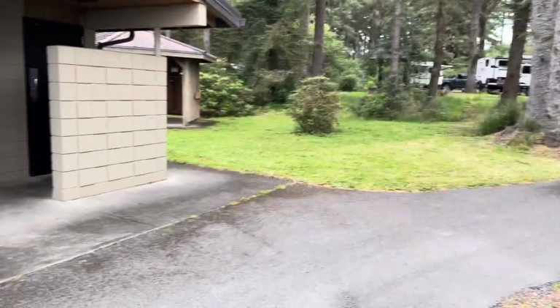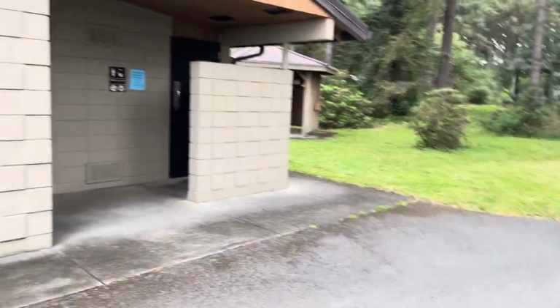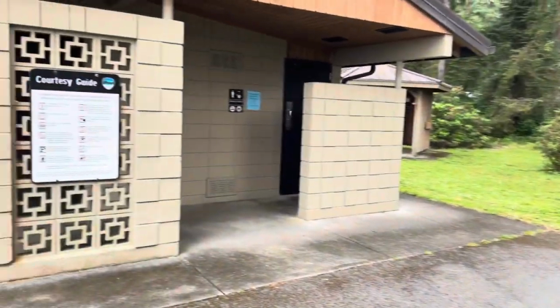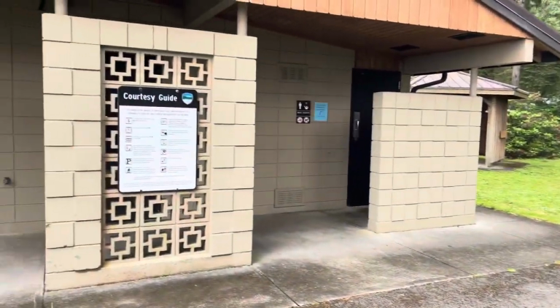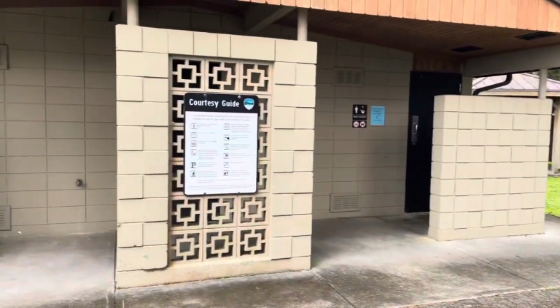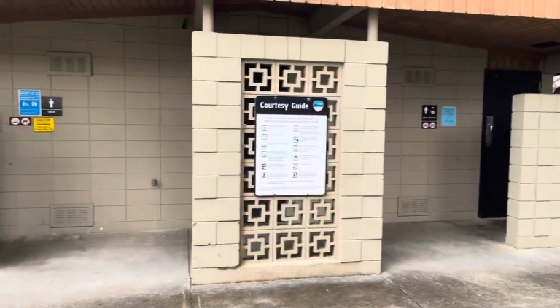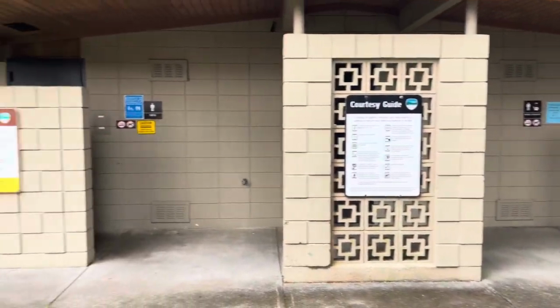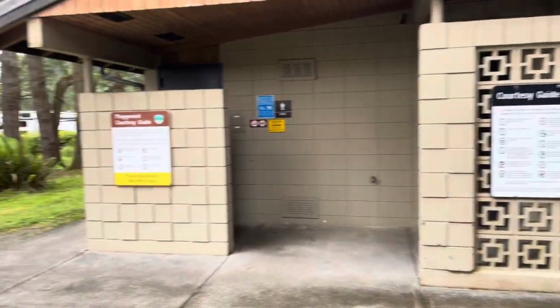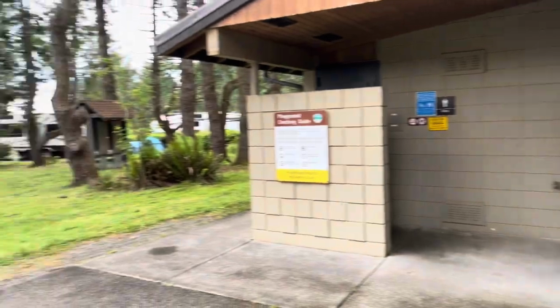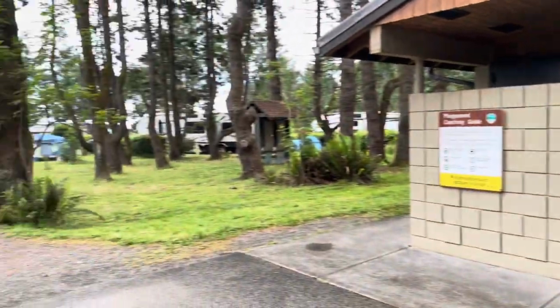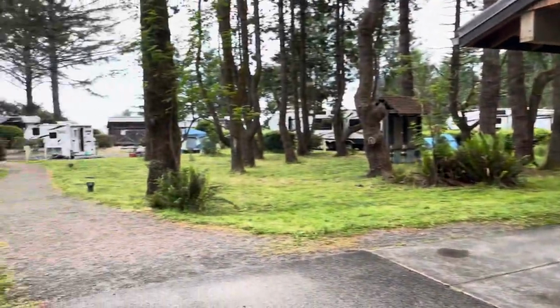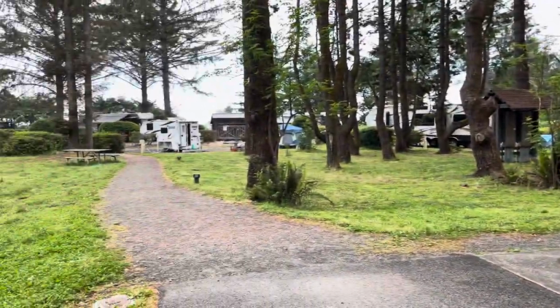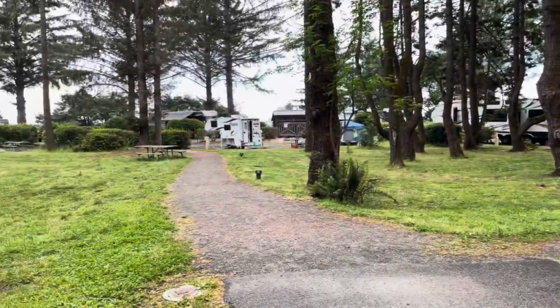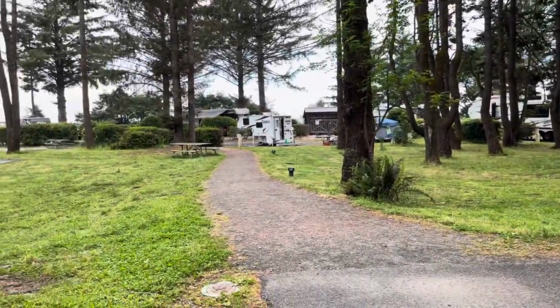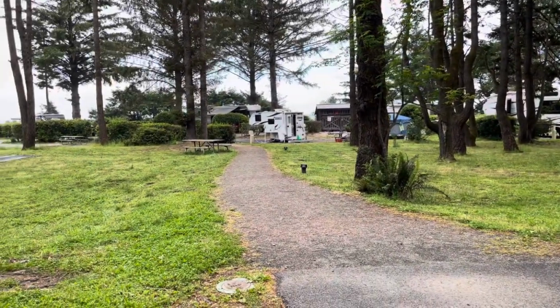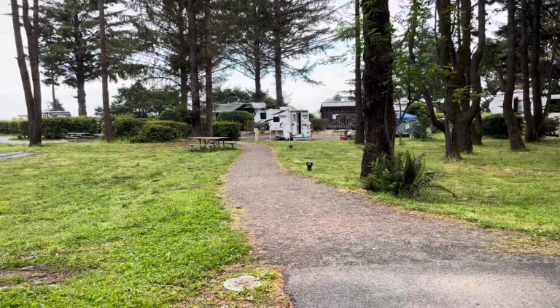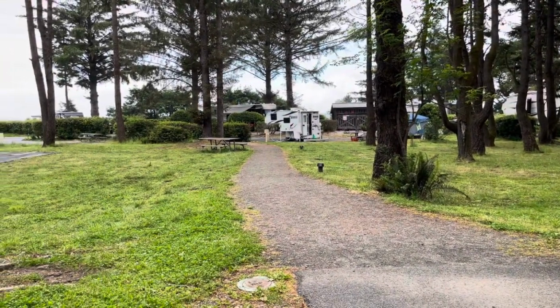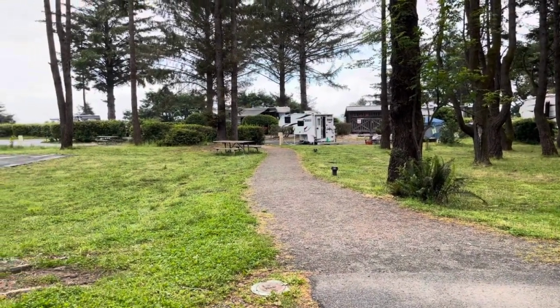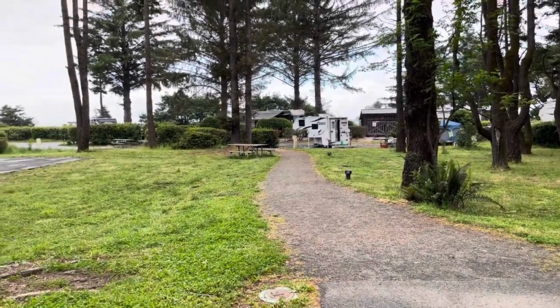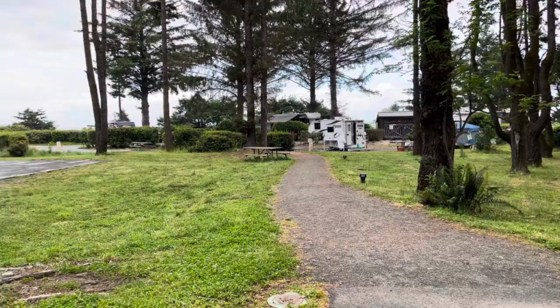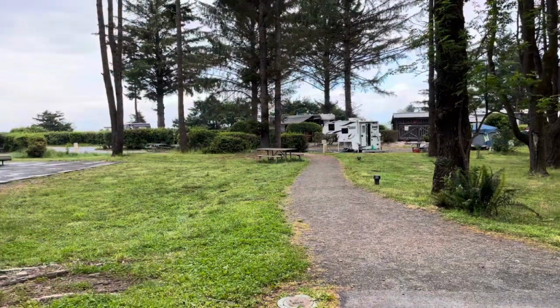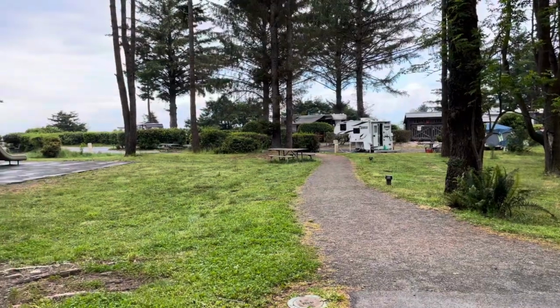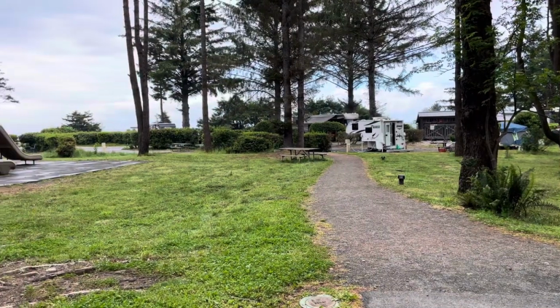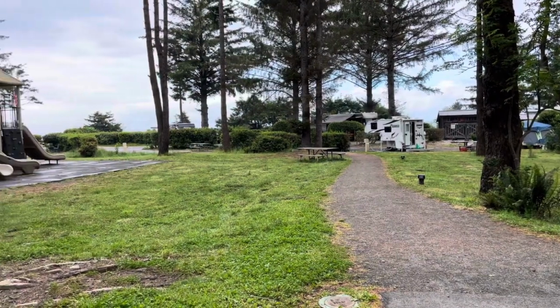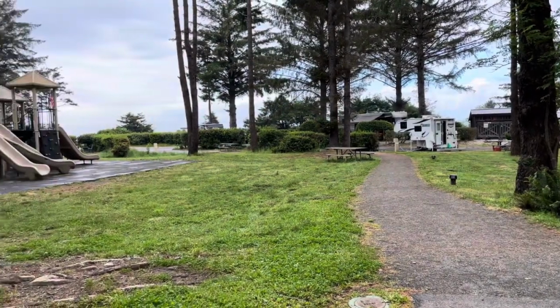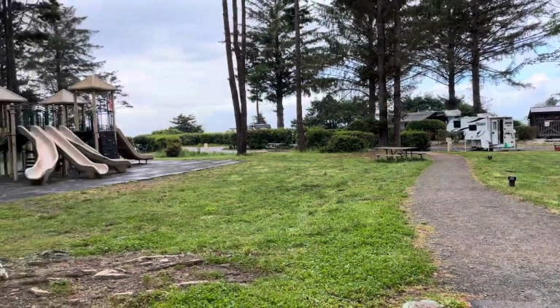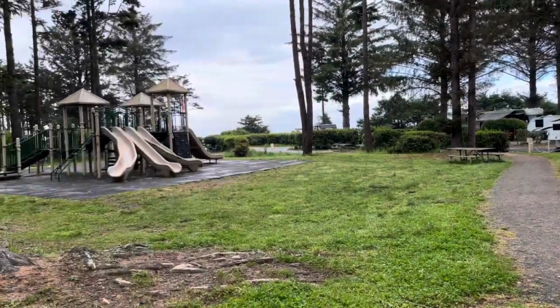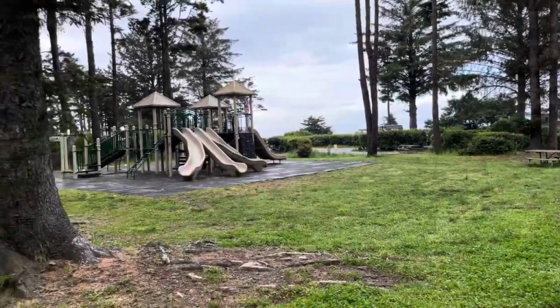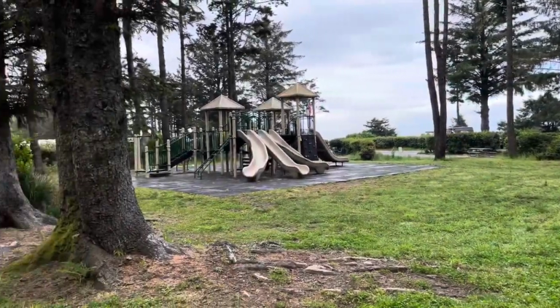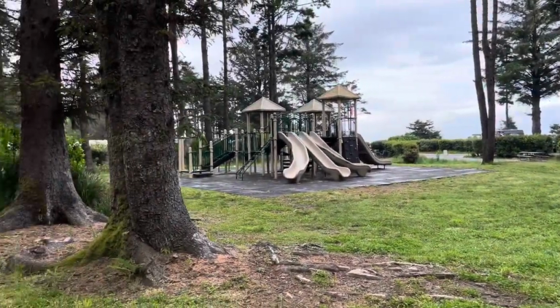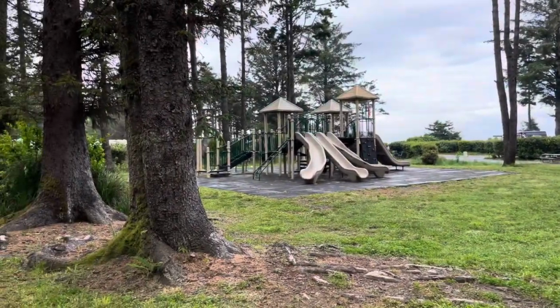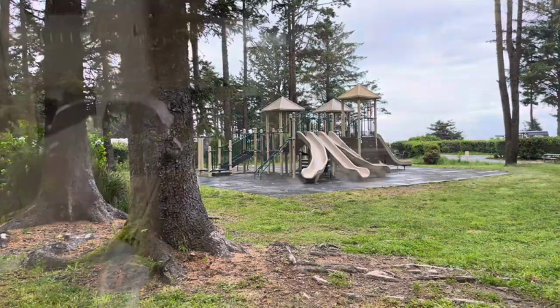And there's a path to the bathrooms and showers here. The path really goes straight to our site. You can see the top of our trailer in the left-hand corner.